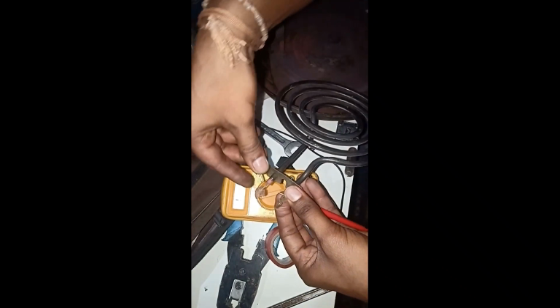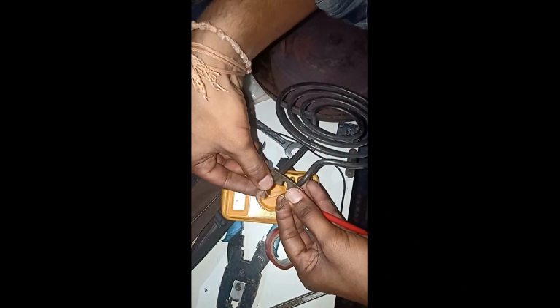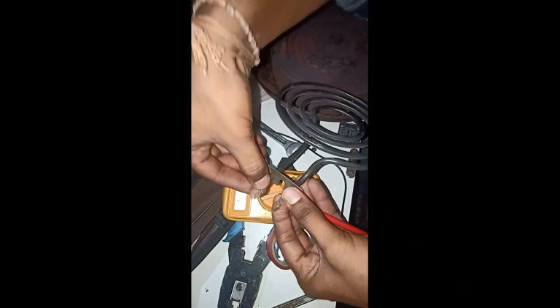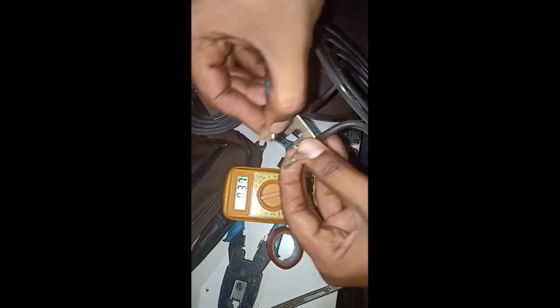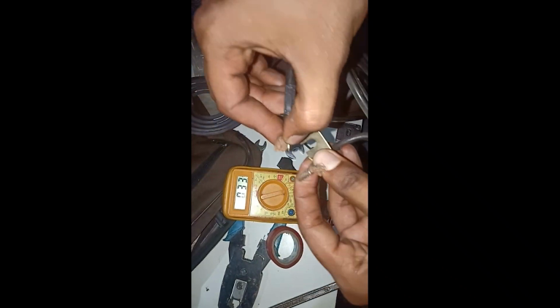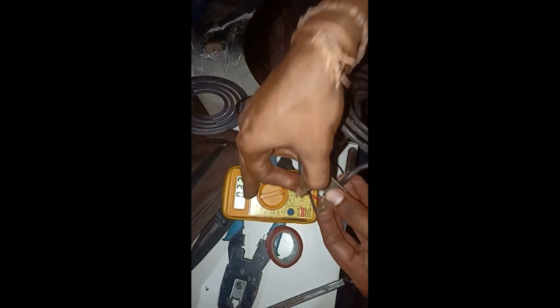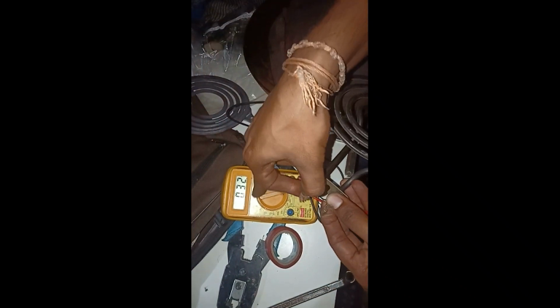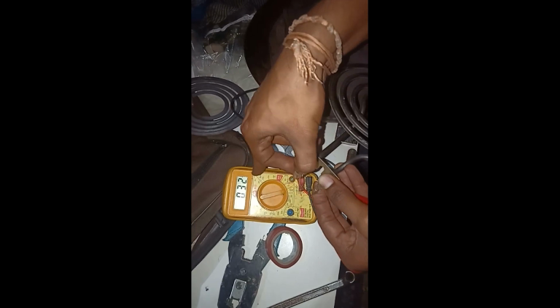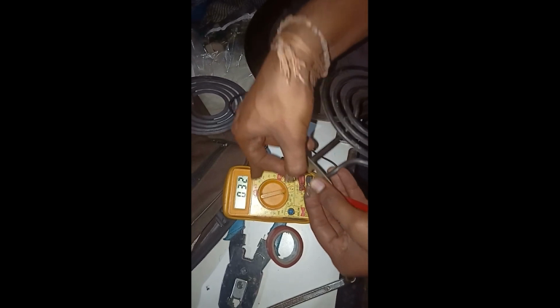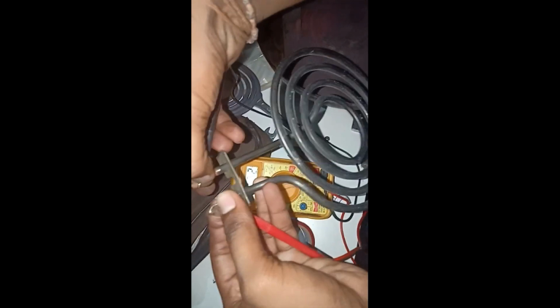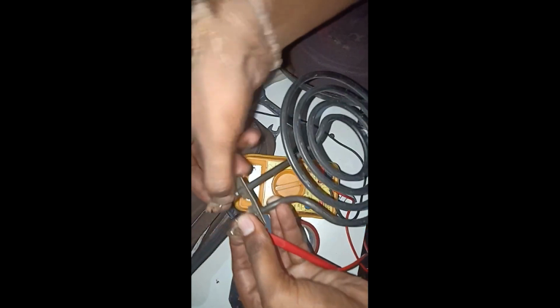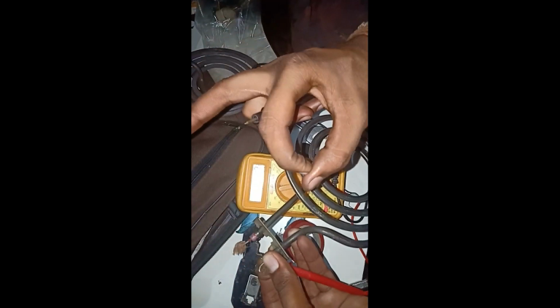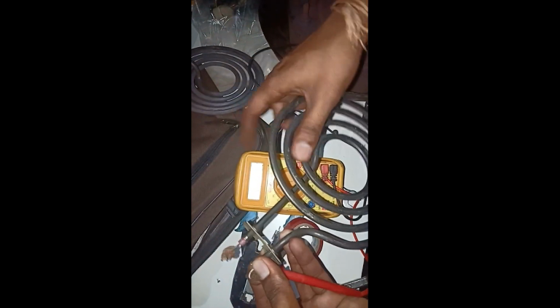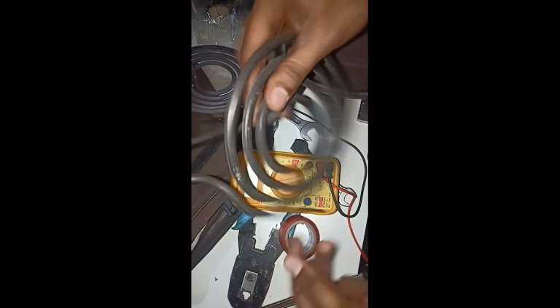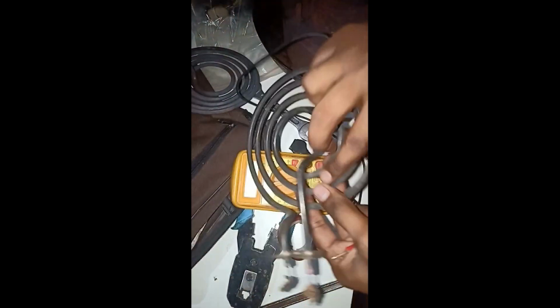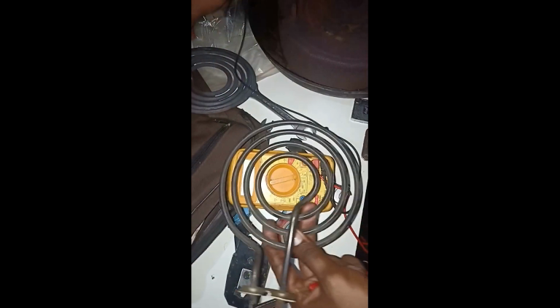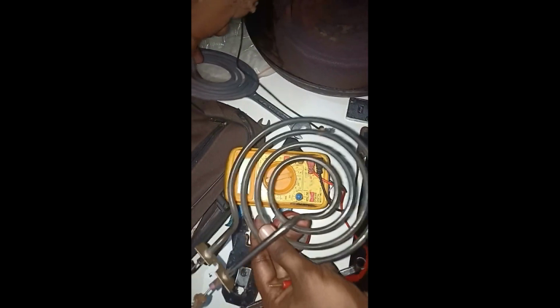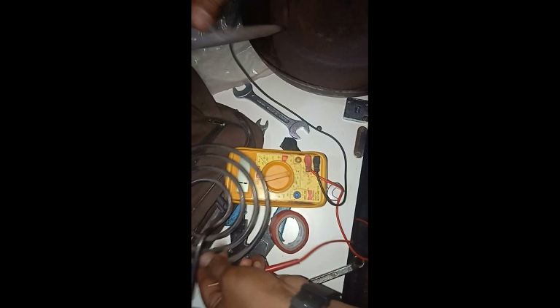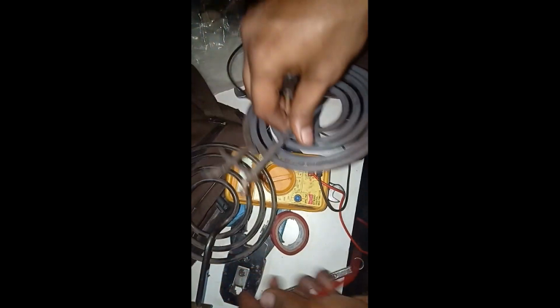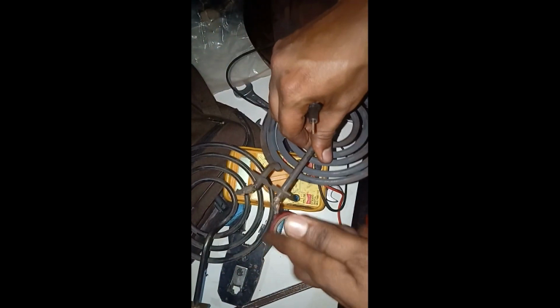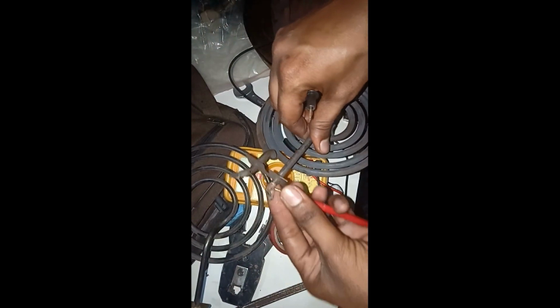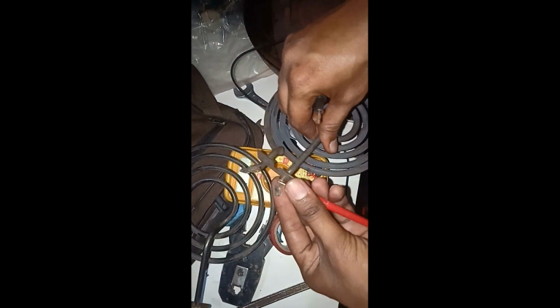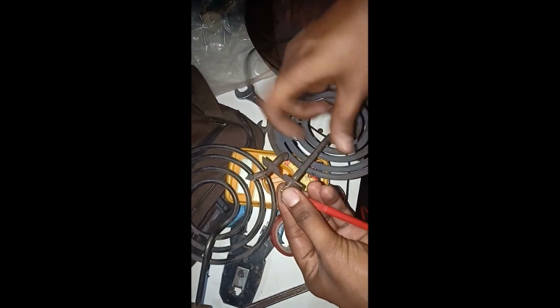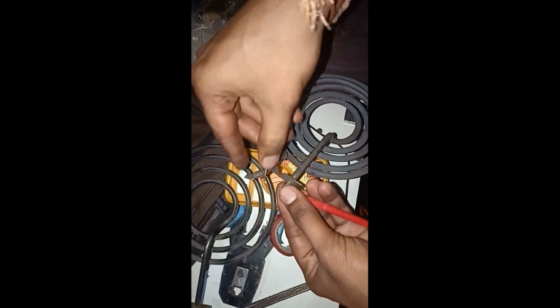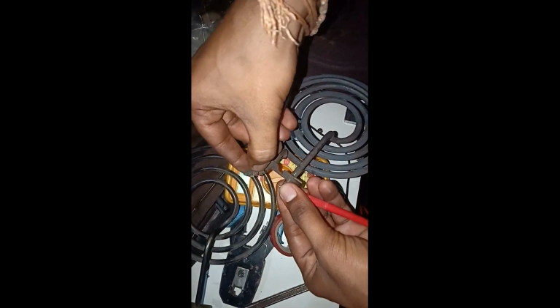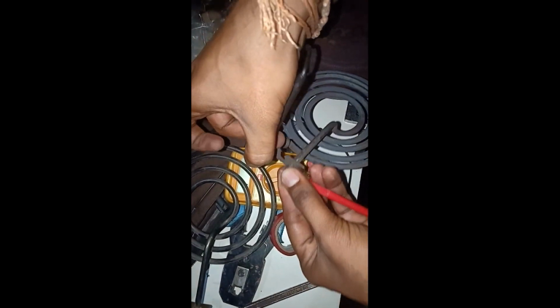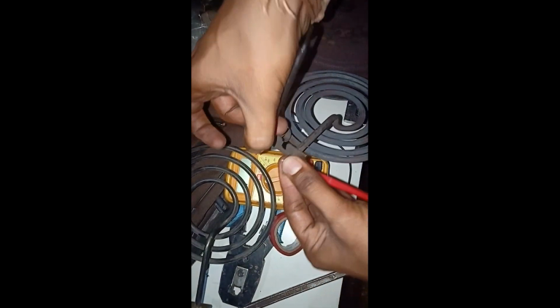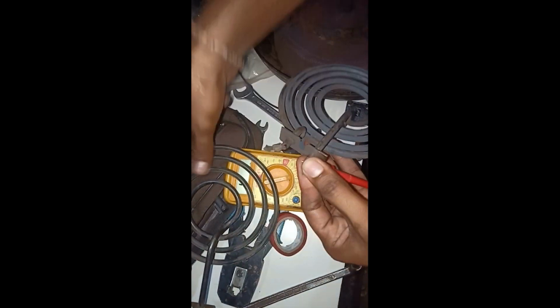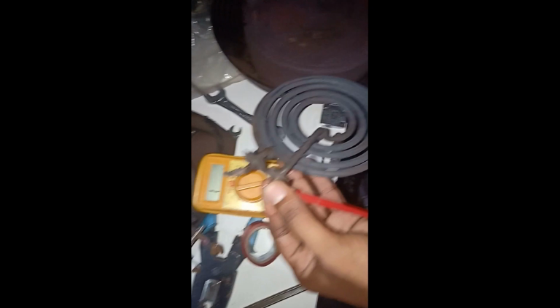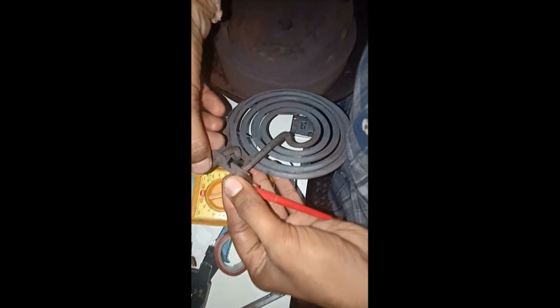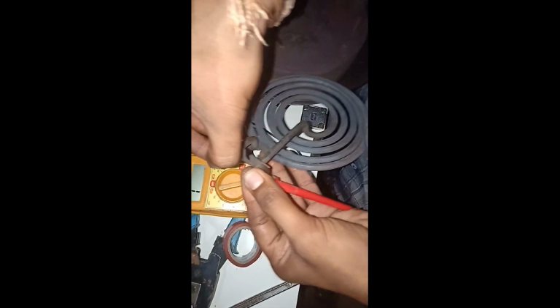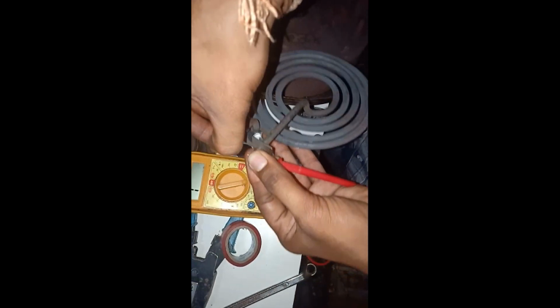I will check another coil — one end on one probe, the other end on the other probe. Now the multimeter is moving — got a reading! This coil is good. Let me check again to confirm — yes, this coil is good.